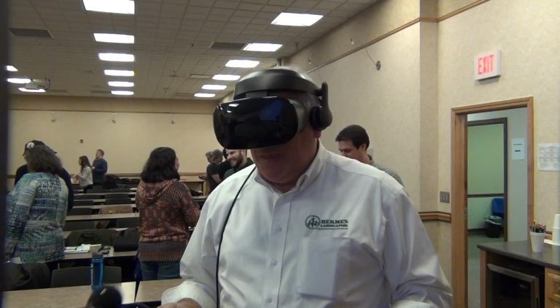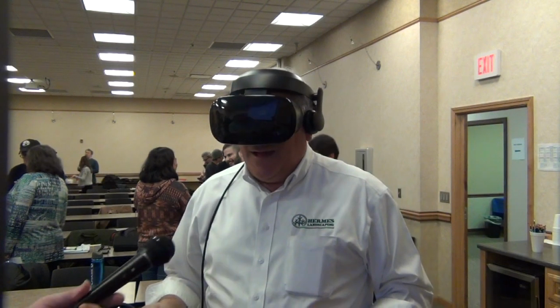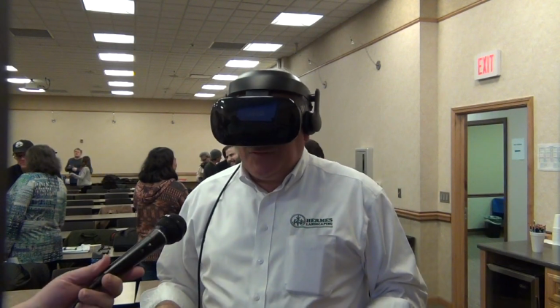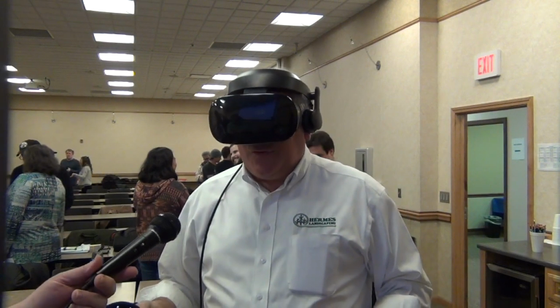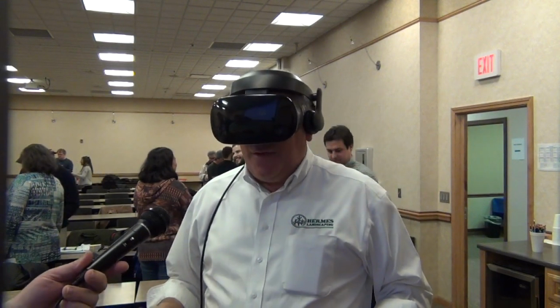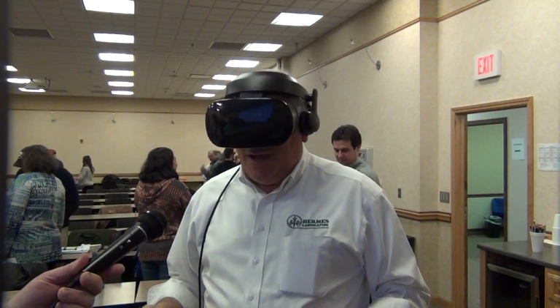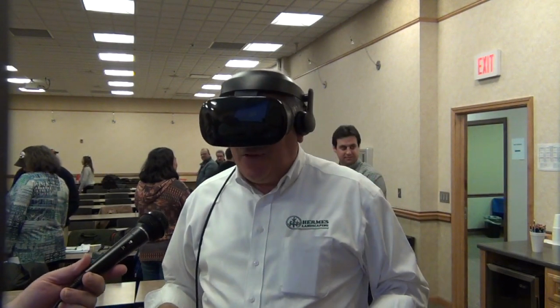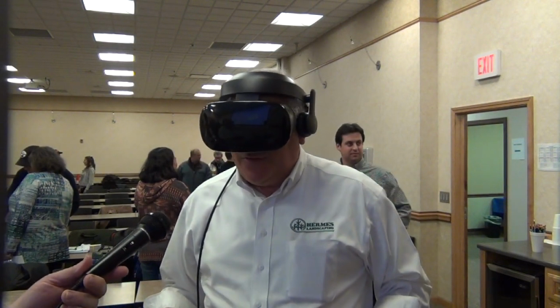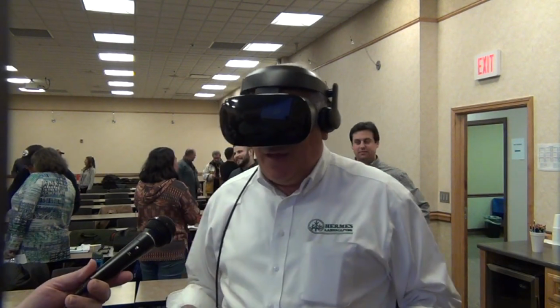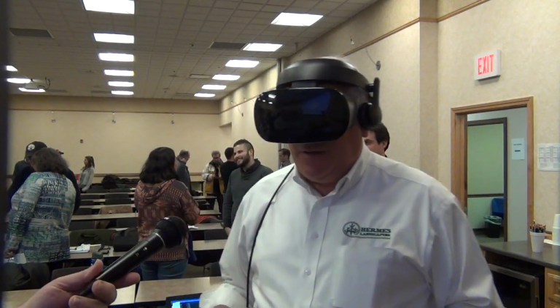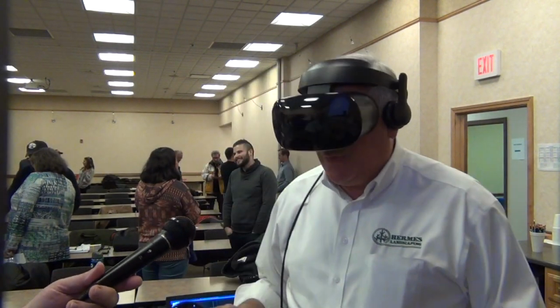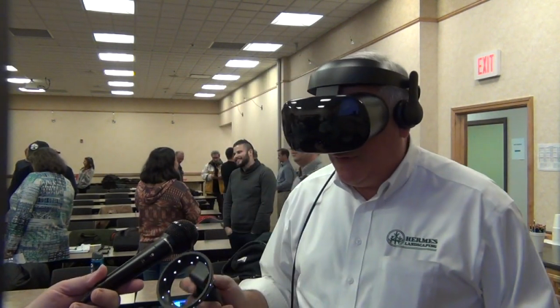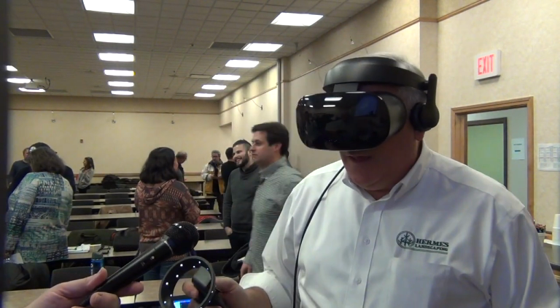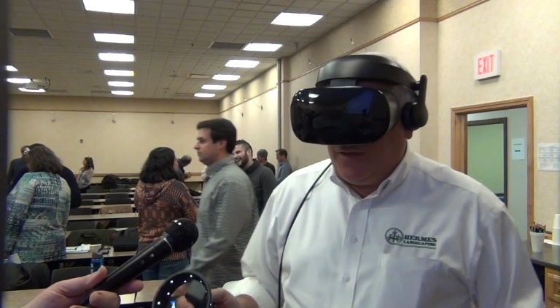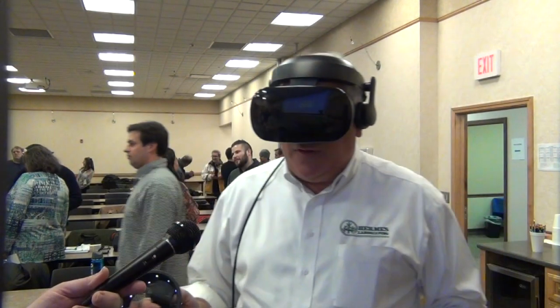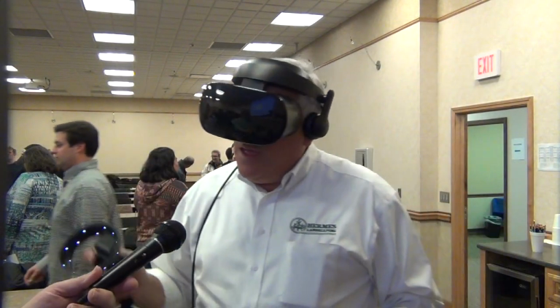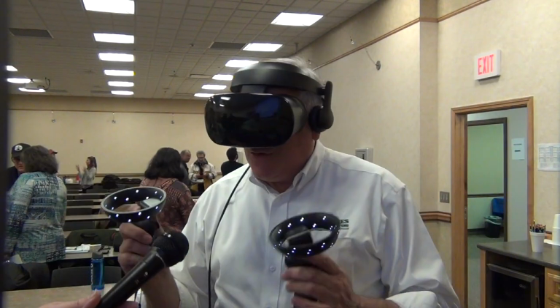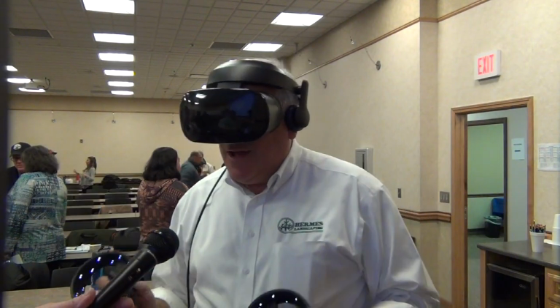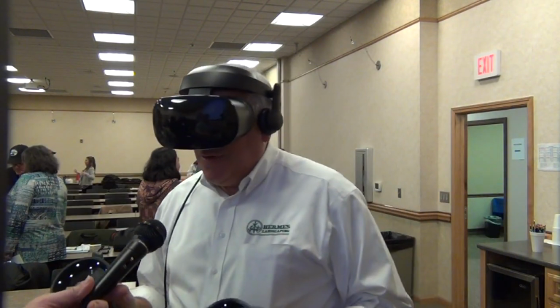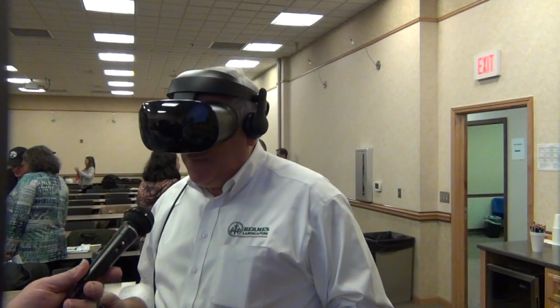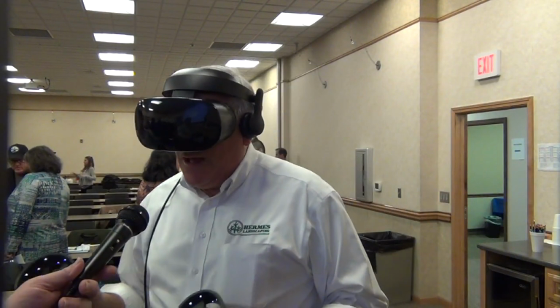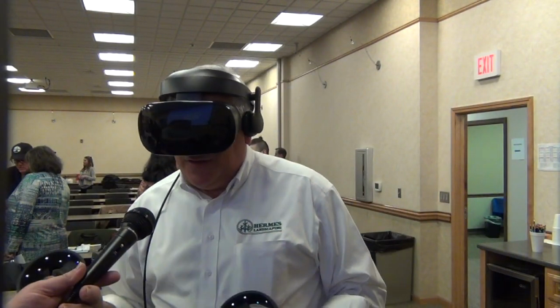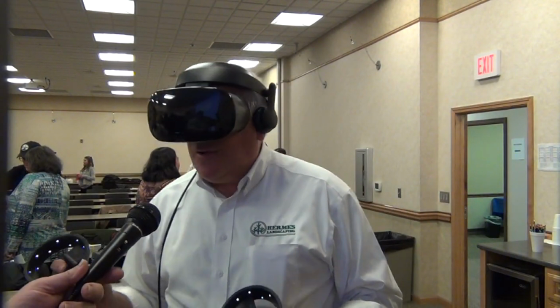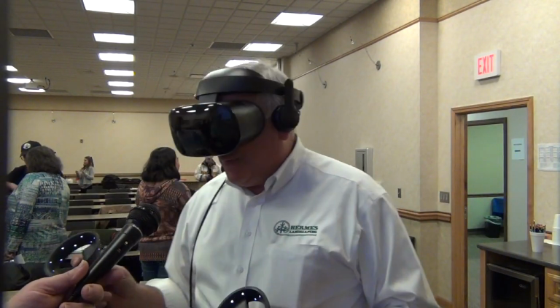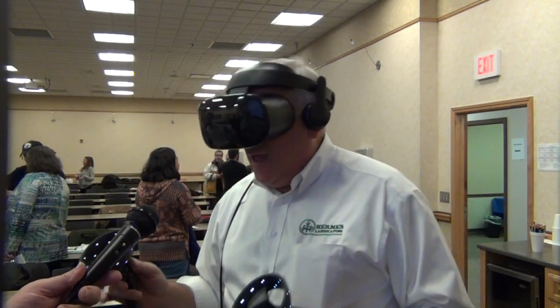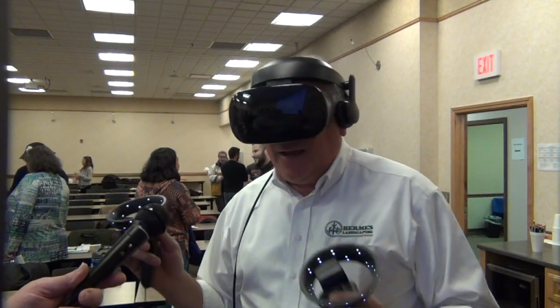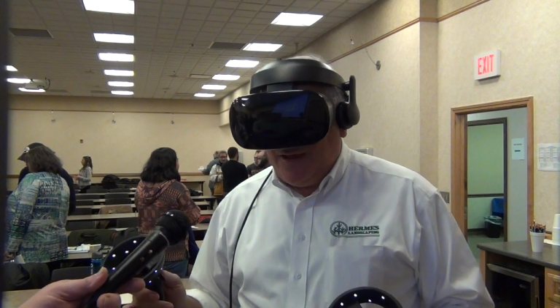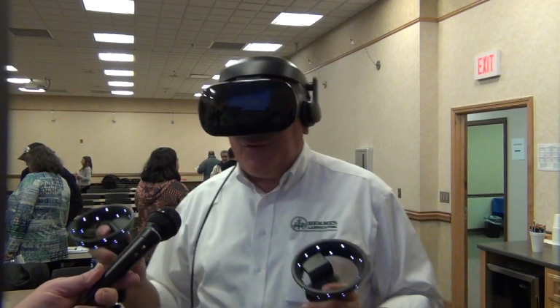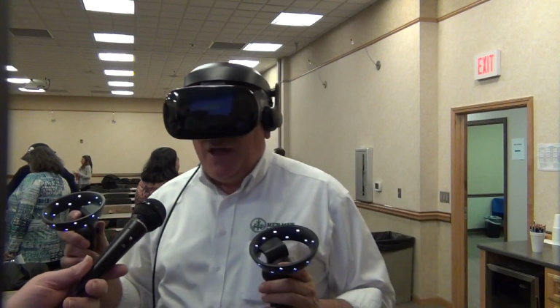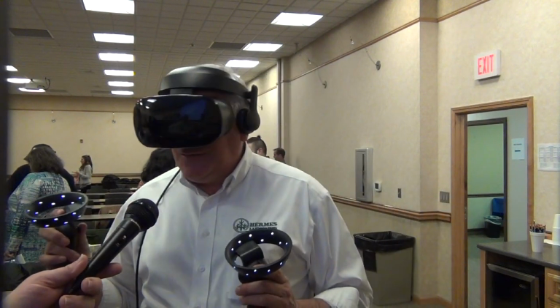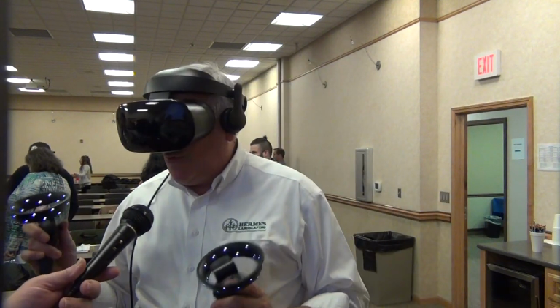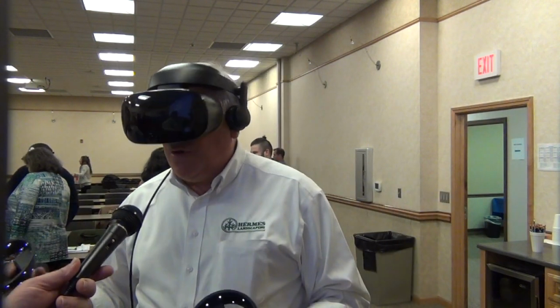Hi, this is Eric Soriano, president of ASPE Chapter 32 here in Kansas City, trying out the new Samsung Odyssey VR system. And I've got to tell you, this is really cool.